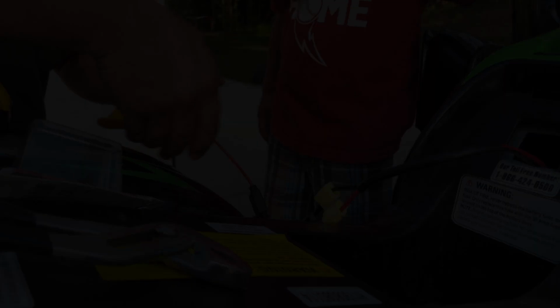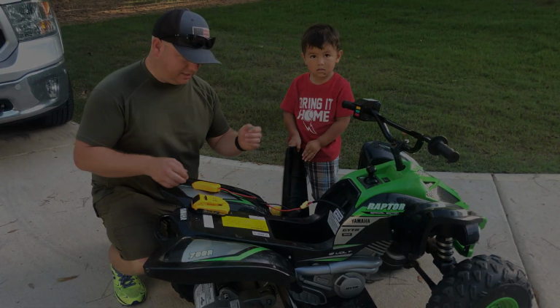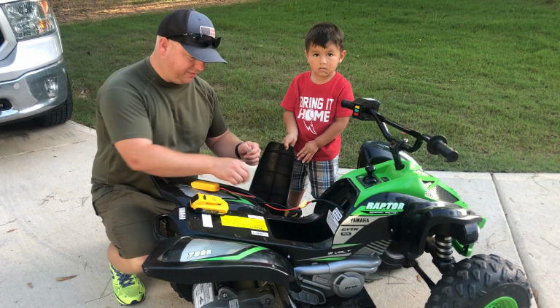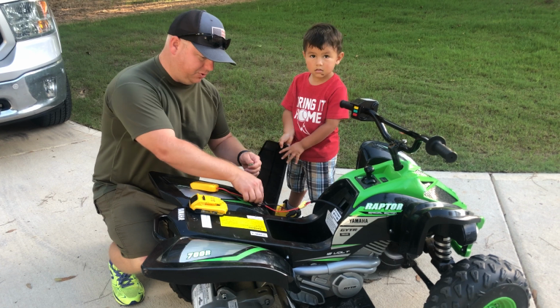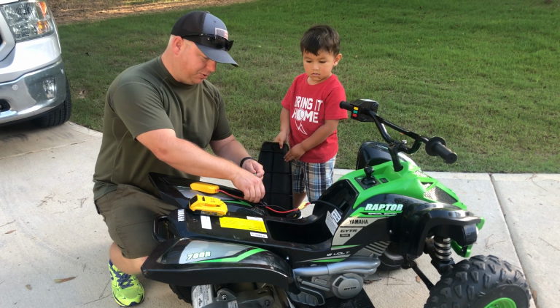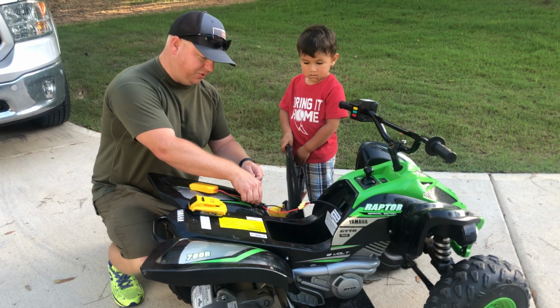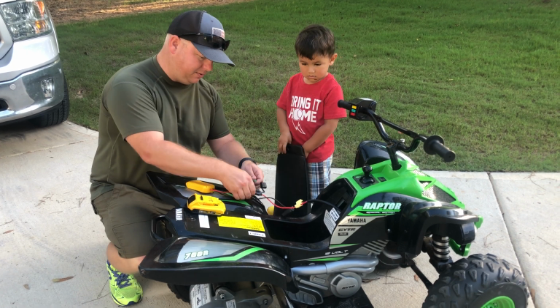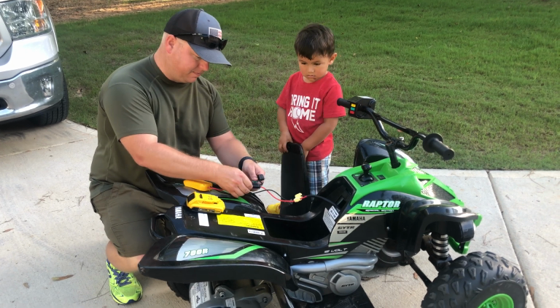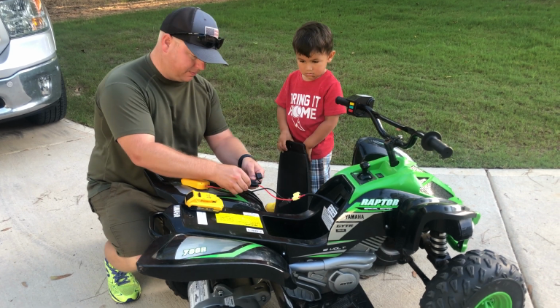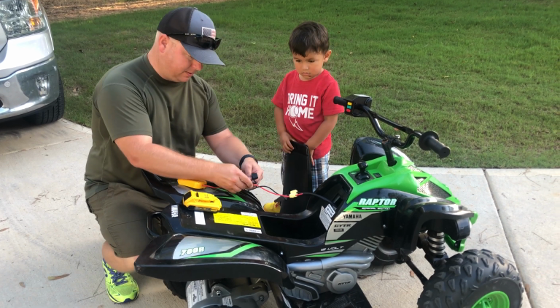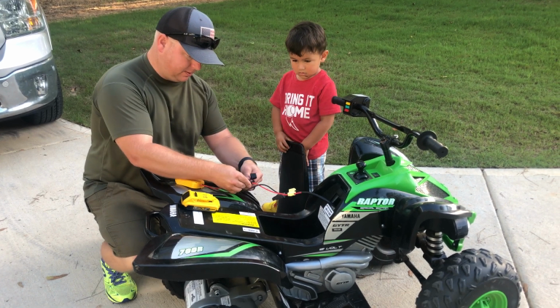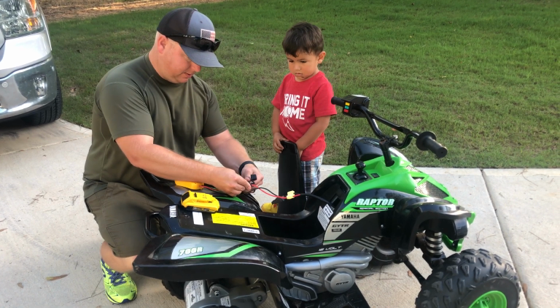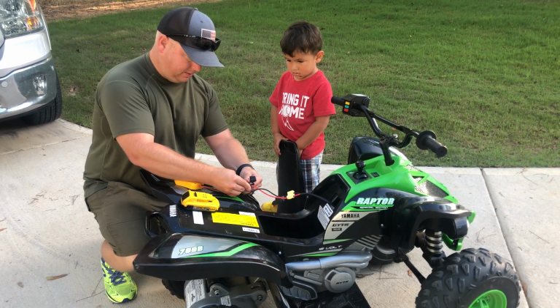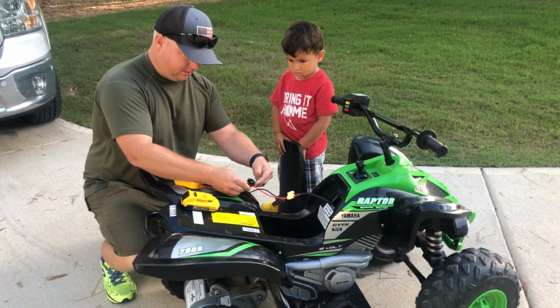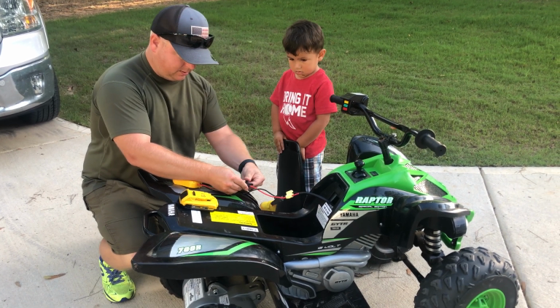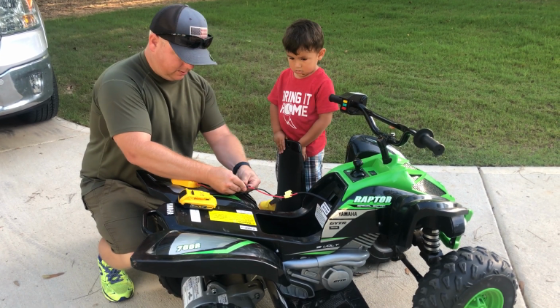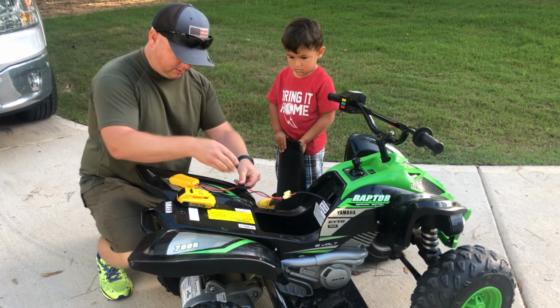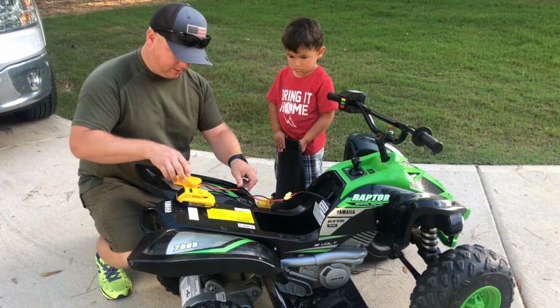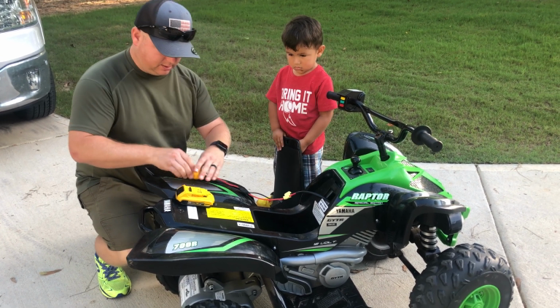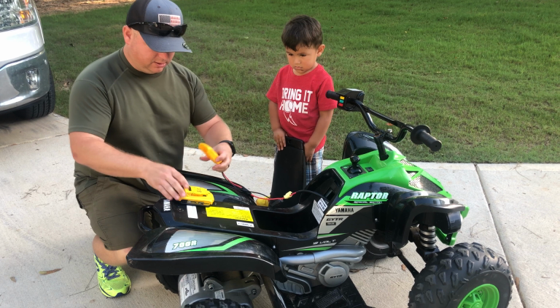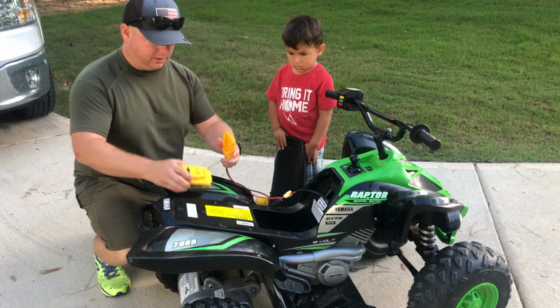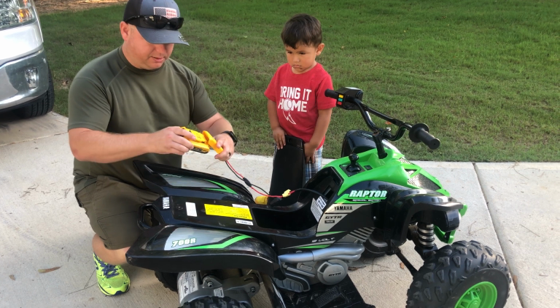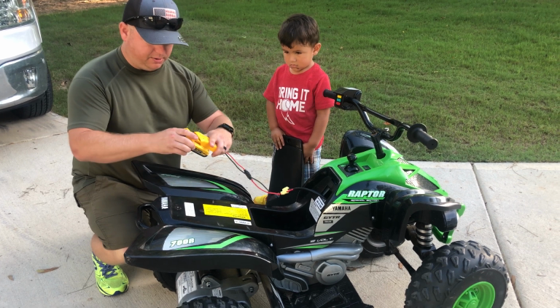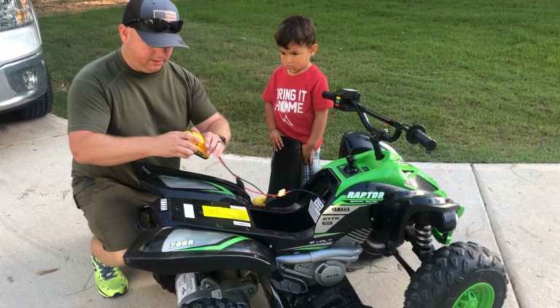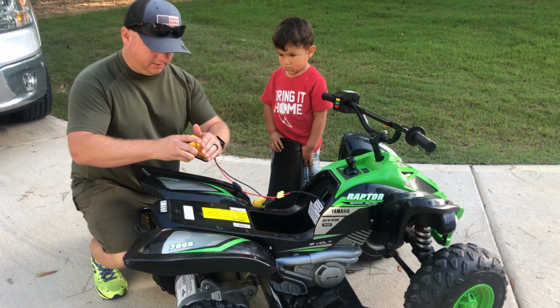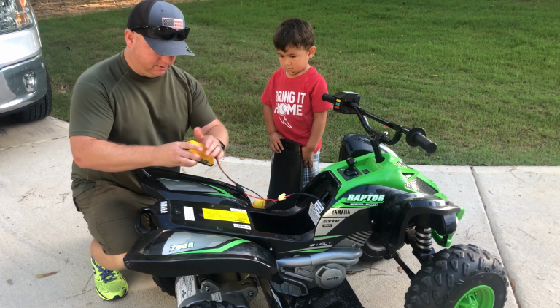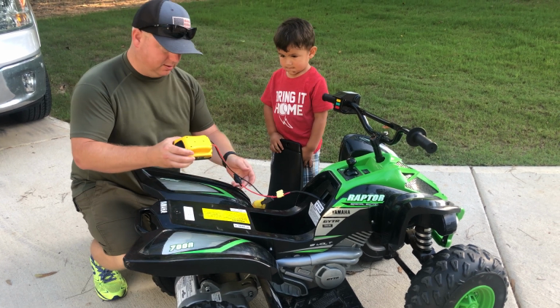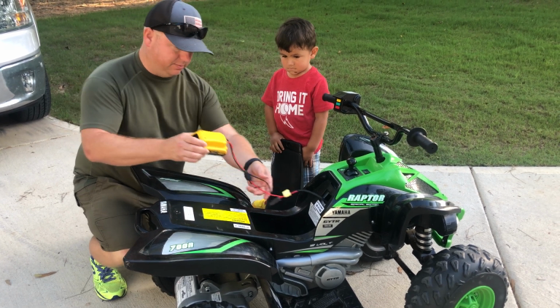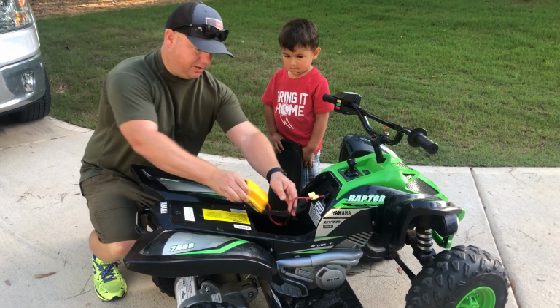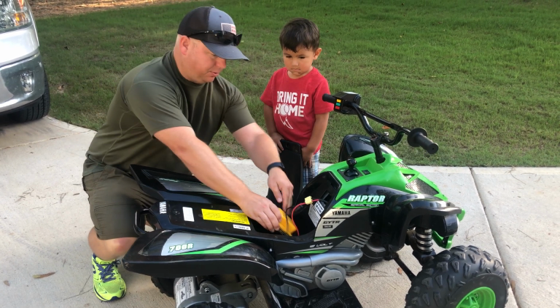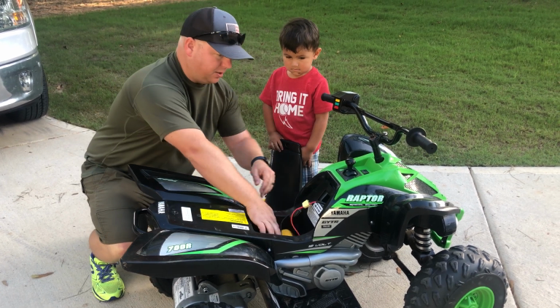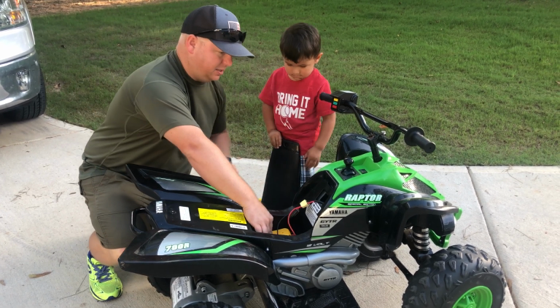The last thing we have to do is put the fuse in. We'll connect the battery — Mr. Derek, can you put on the seat?